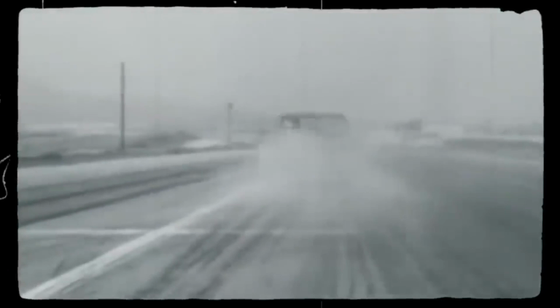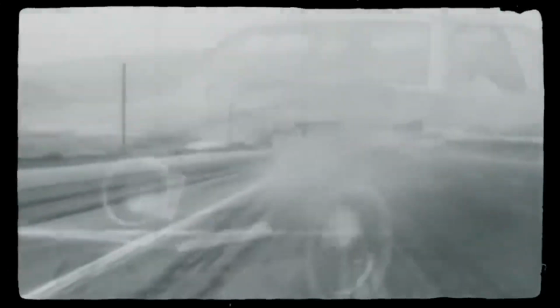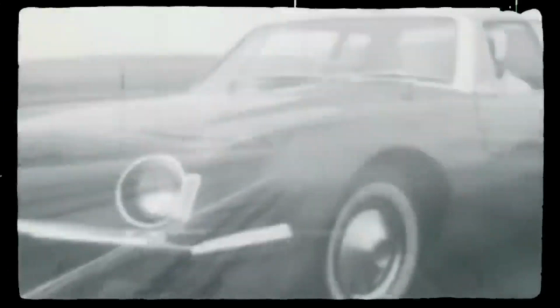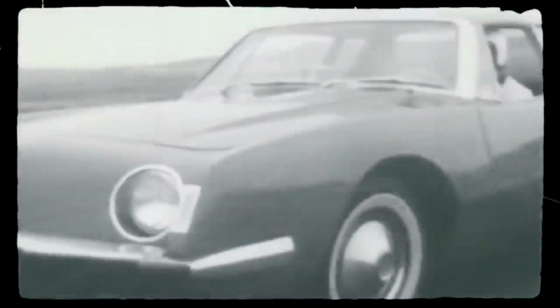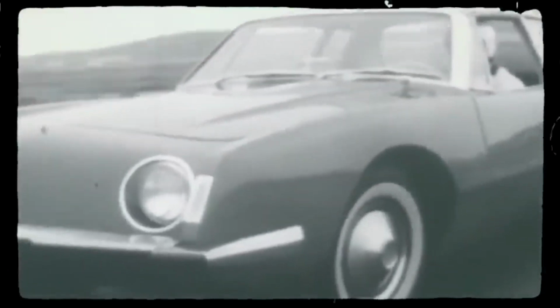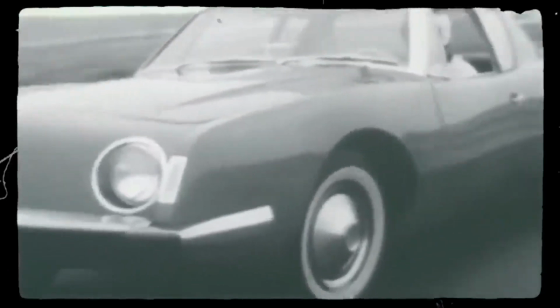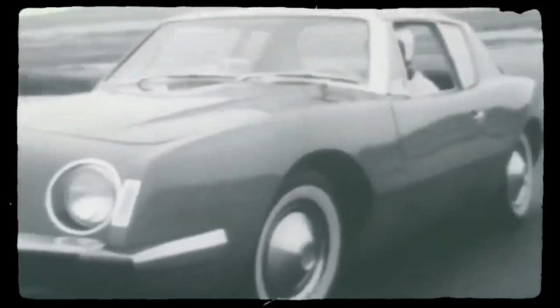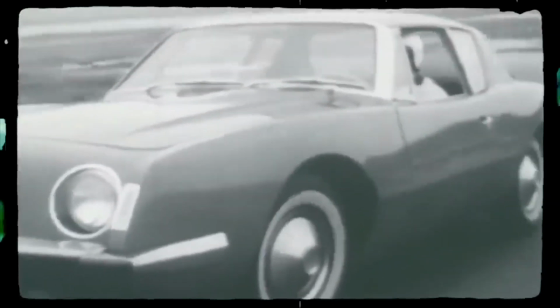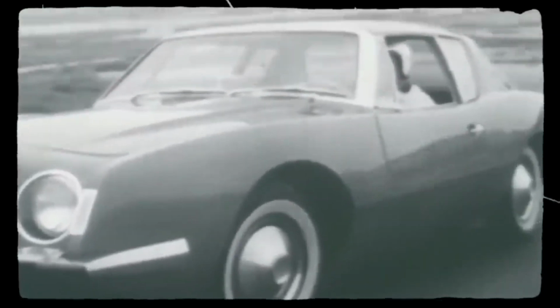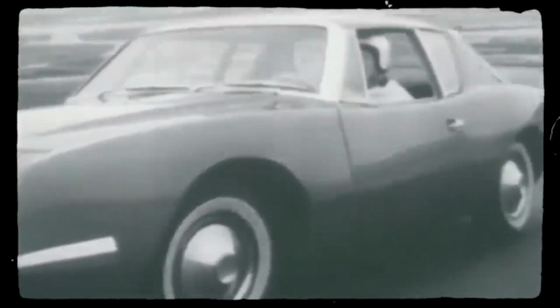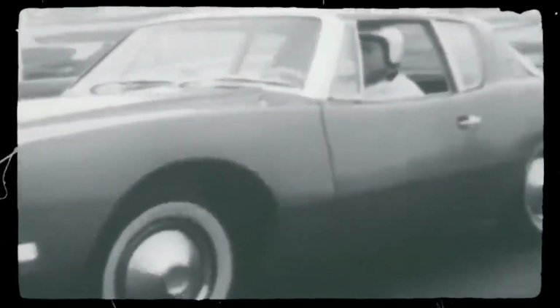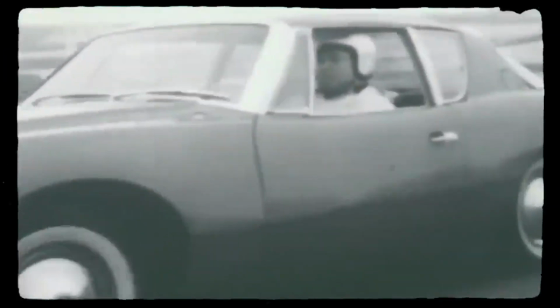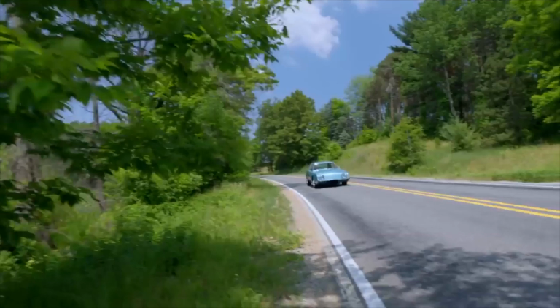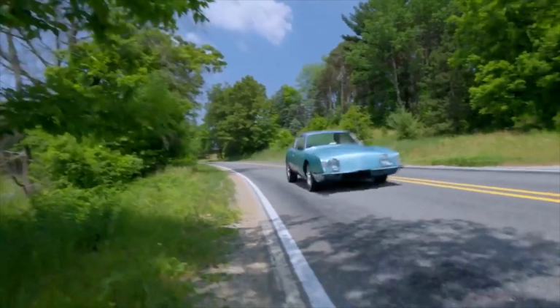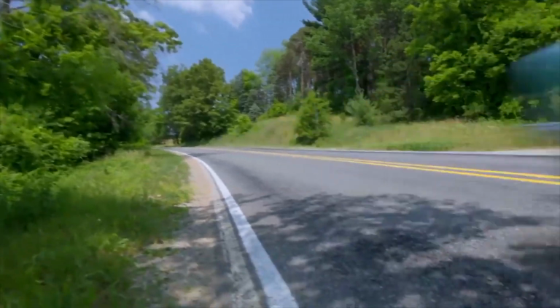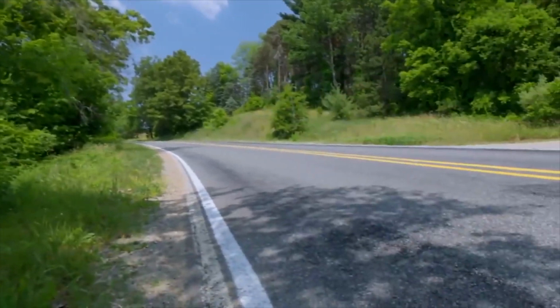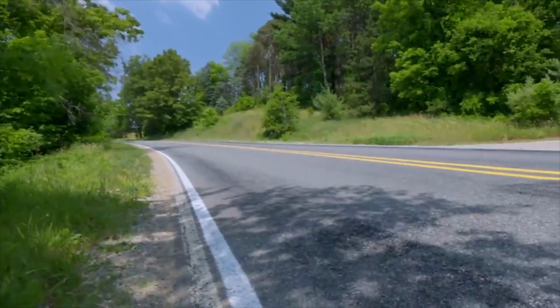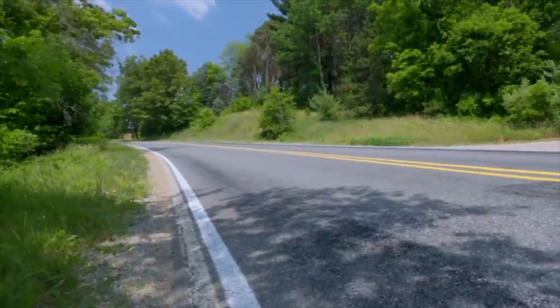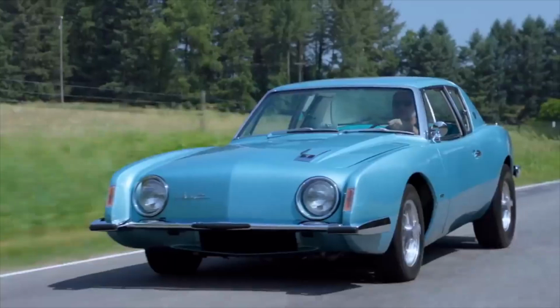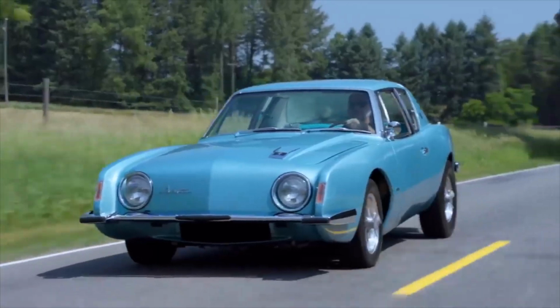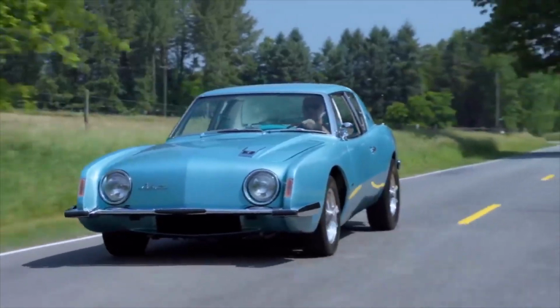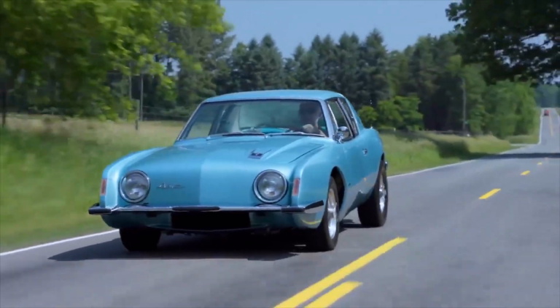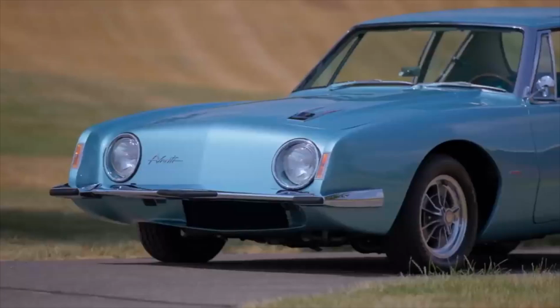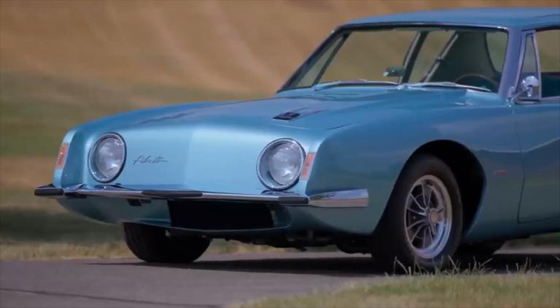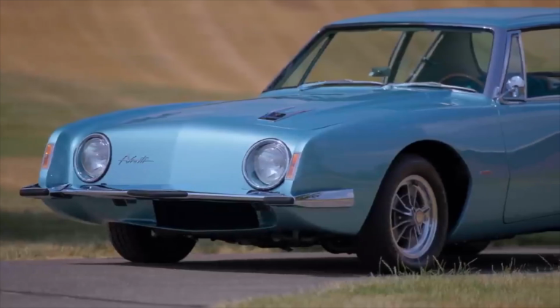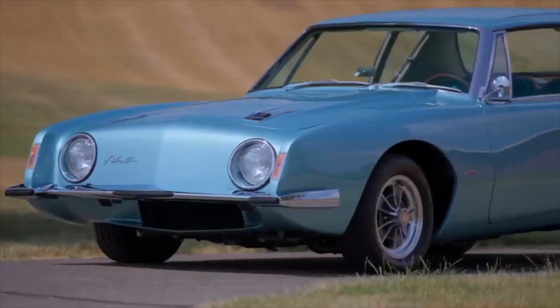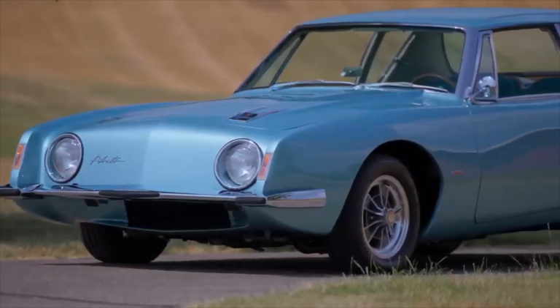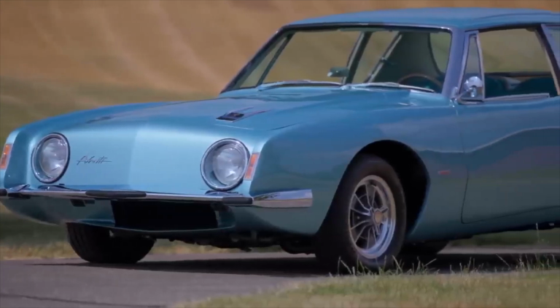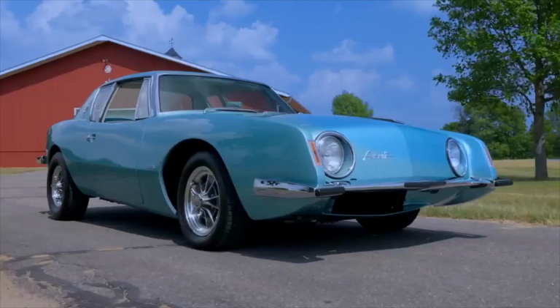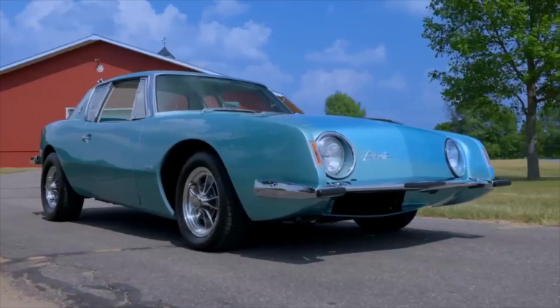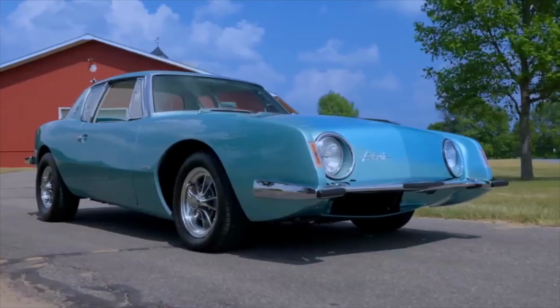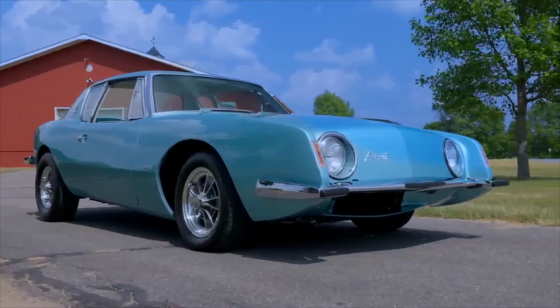The Avanti is a car for those who like something weird — gearheads who relish the thought of driving a unique slice of history. A 1980 Studebaker Avanti has an average price of $14,000 on the second-hand market.